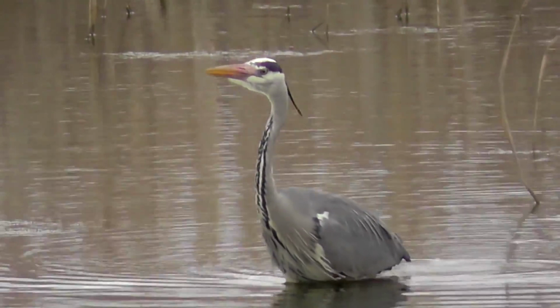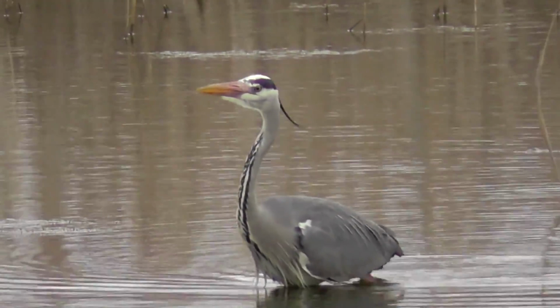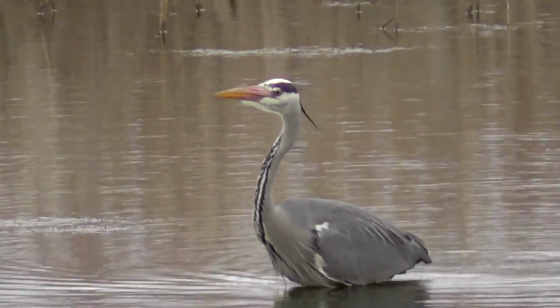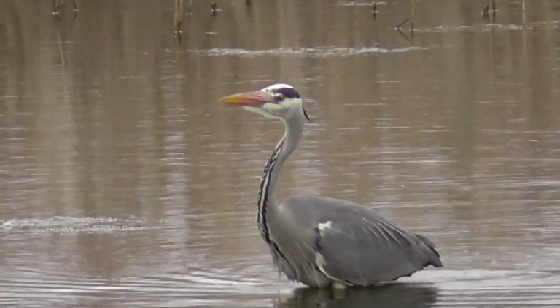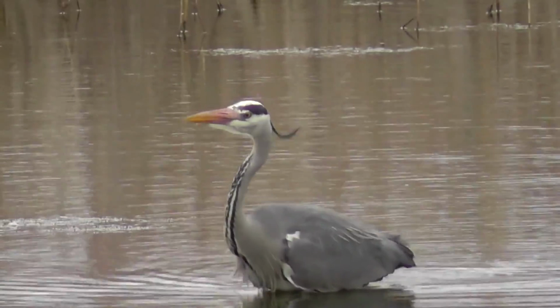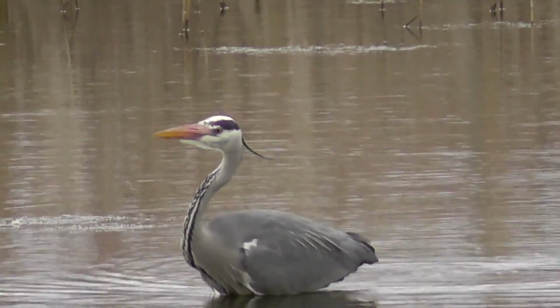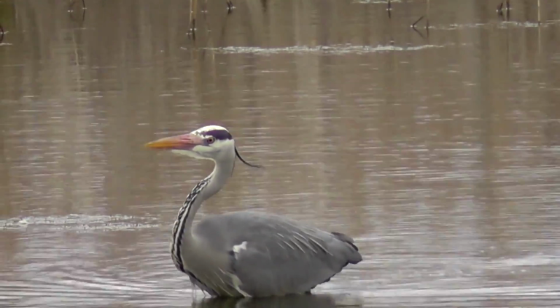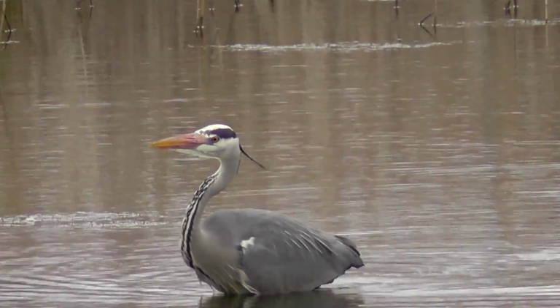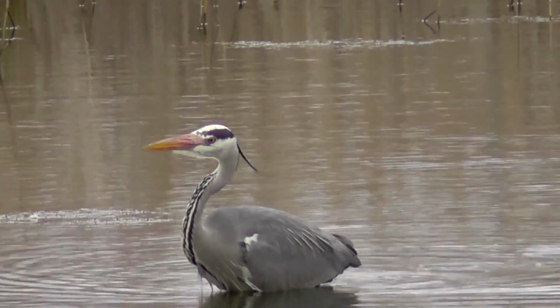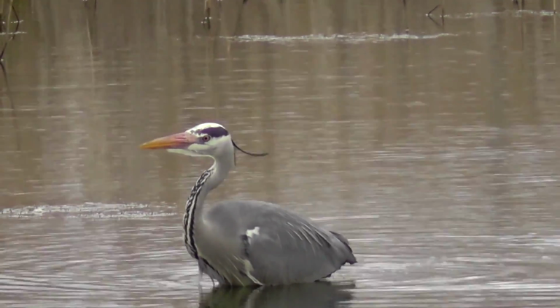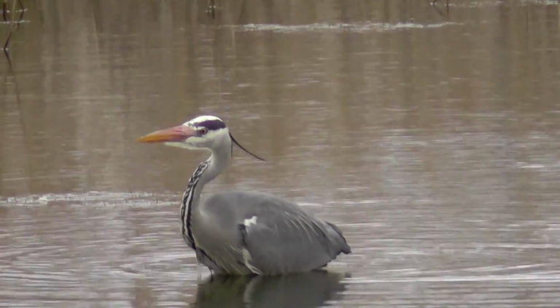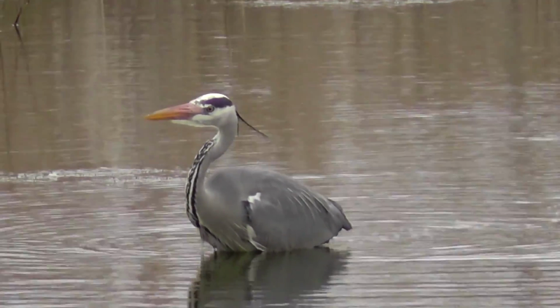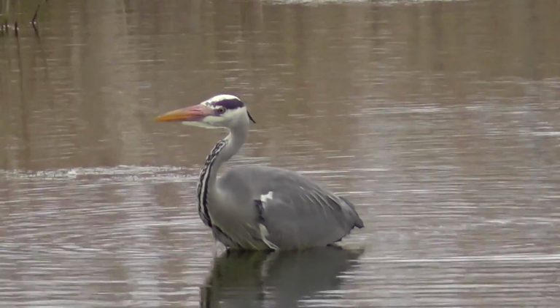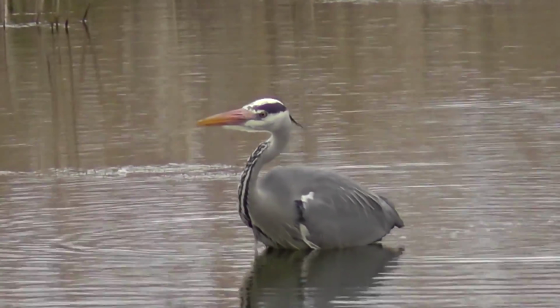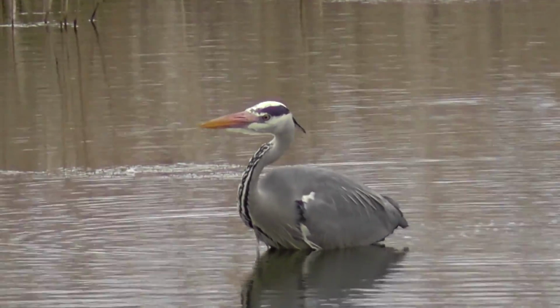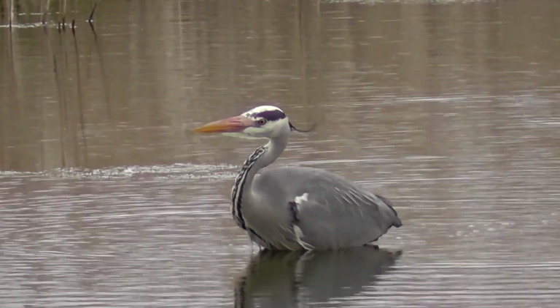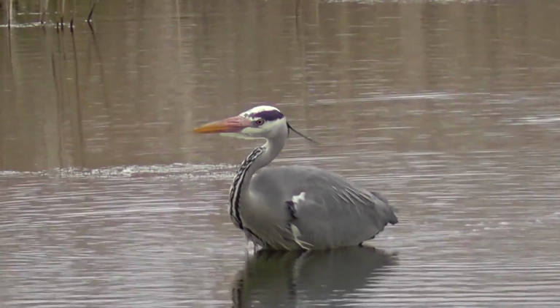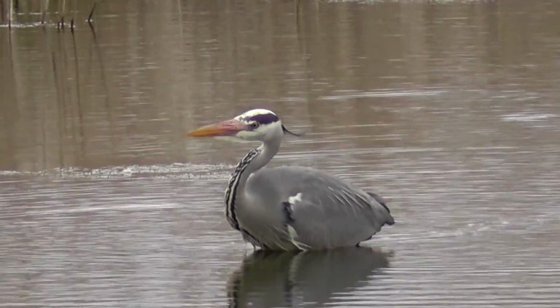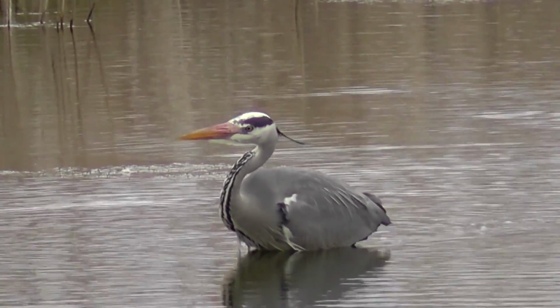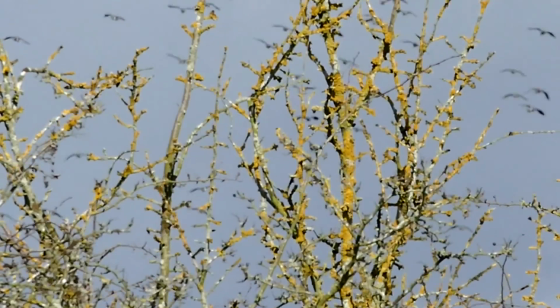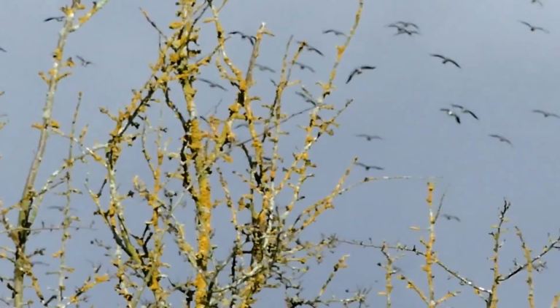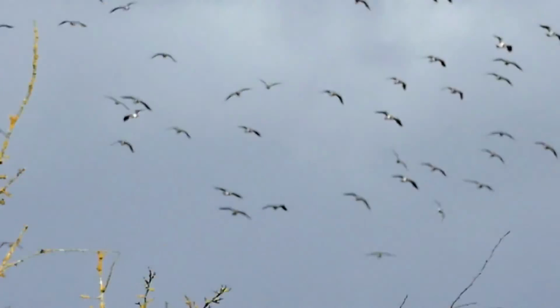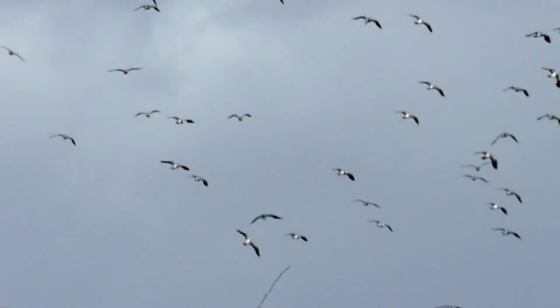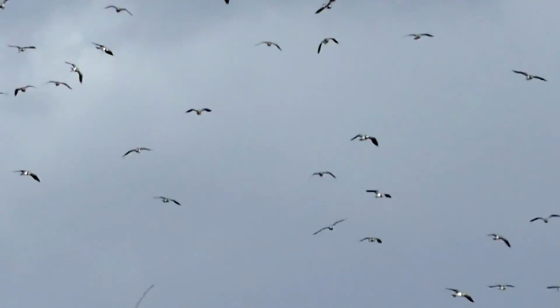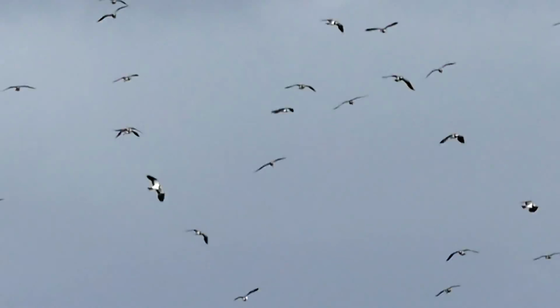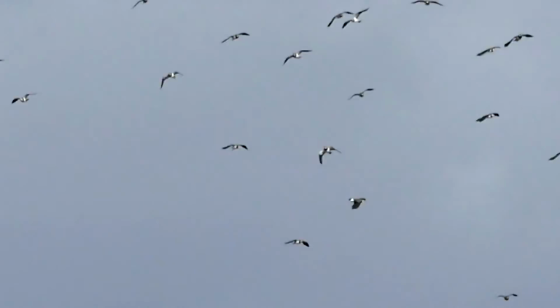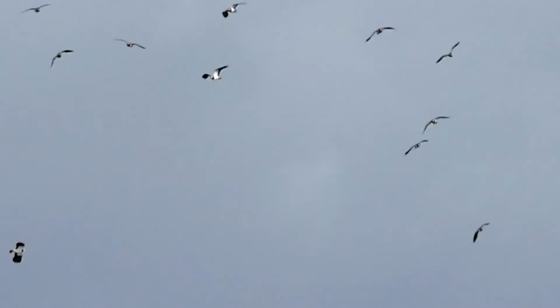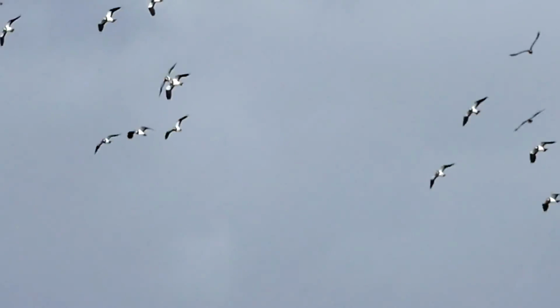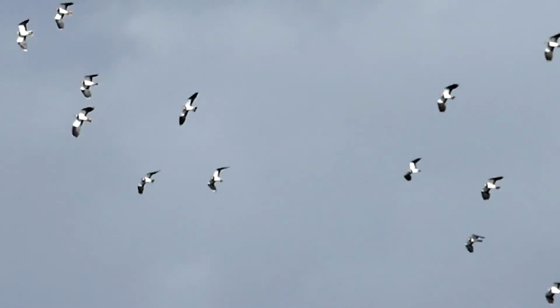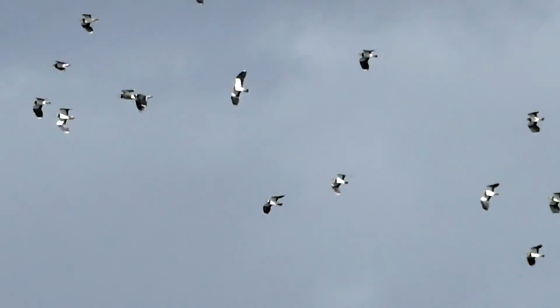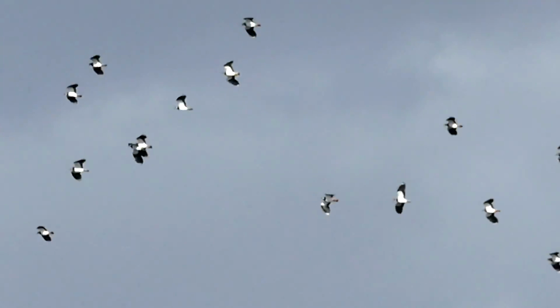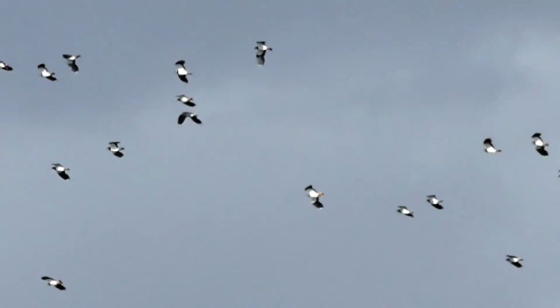The grey heron is looking for its prey — maybe fish or frogs, or even an unfortunate water vole. The lapwing are also on view from this hide. Something's put them up again.